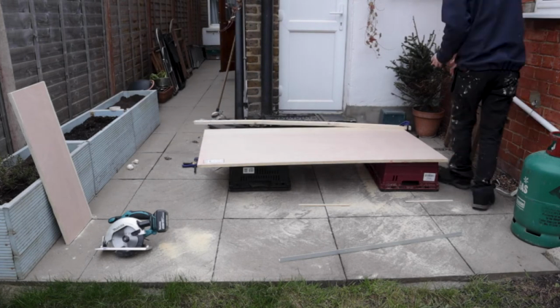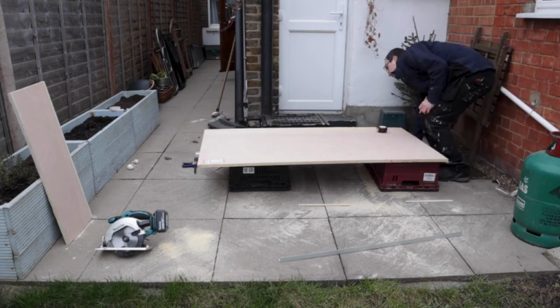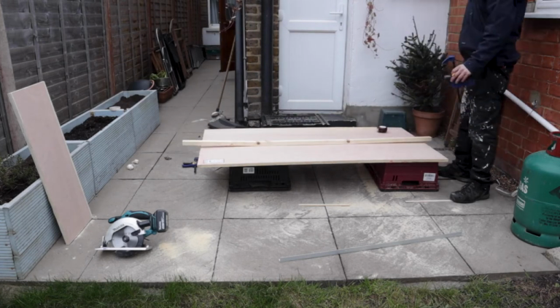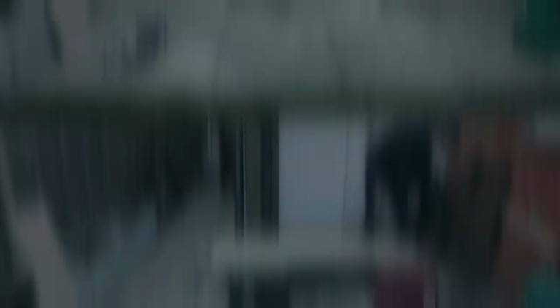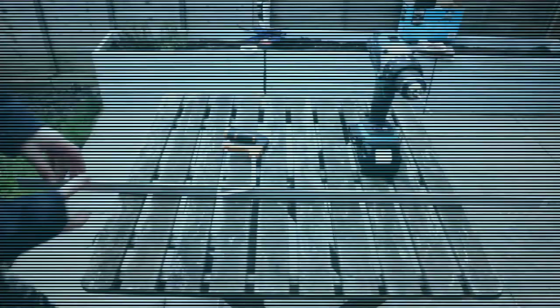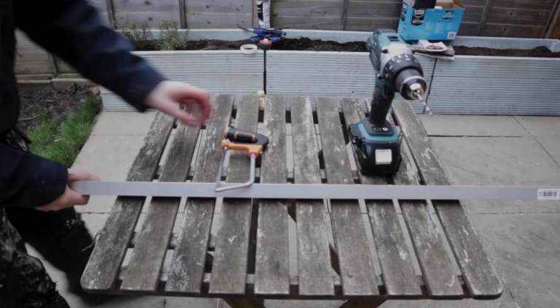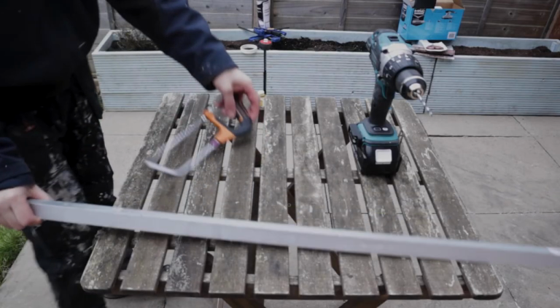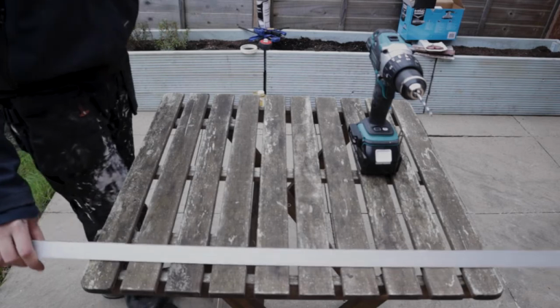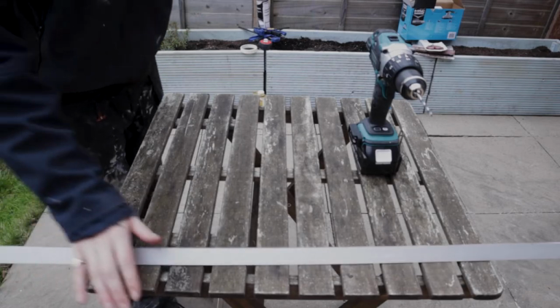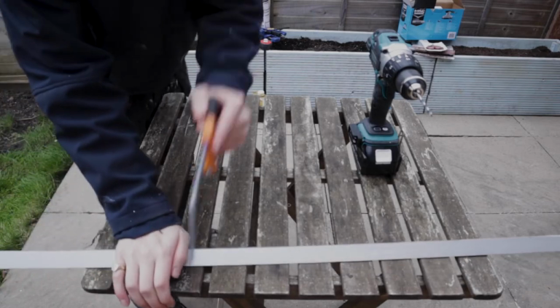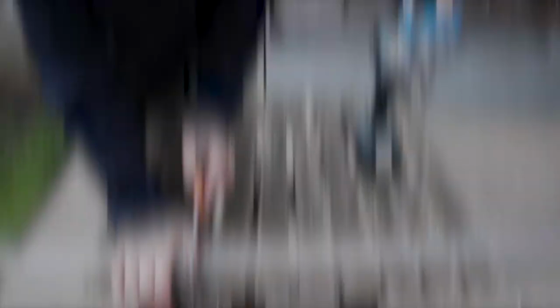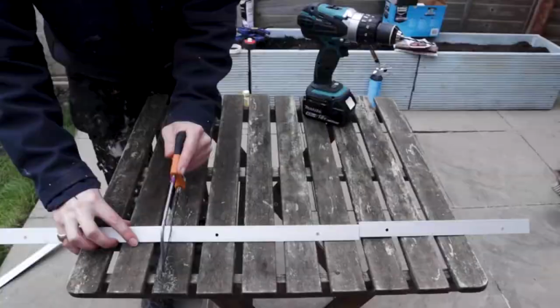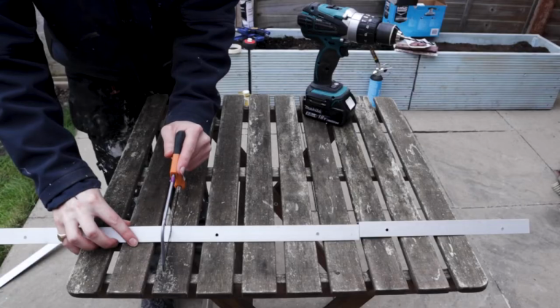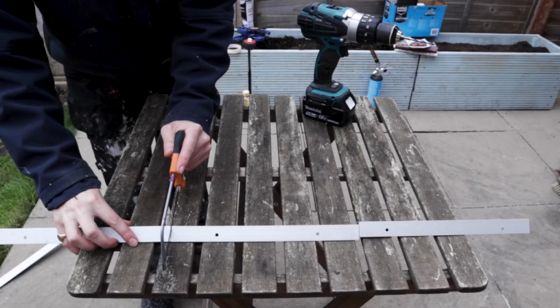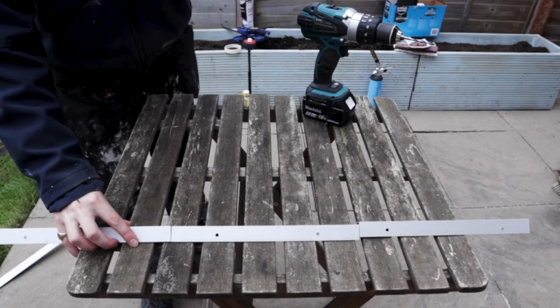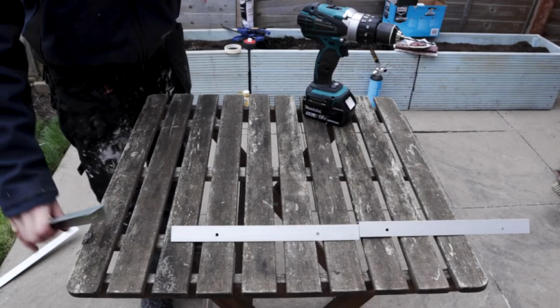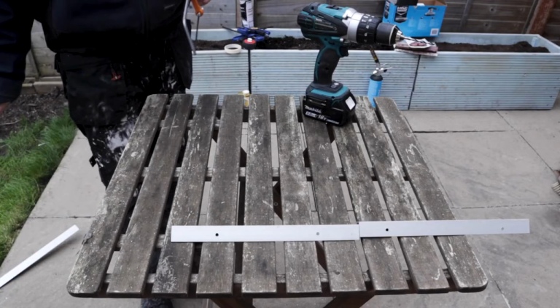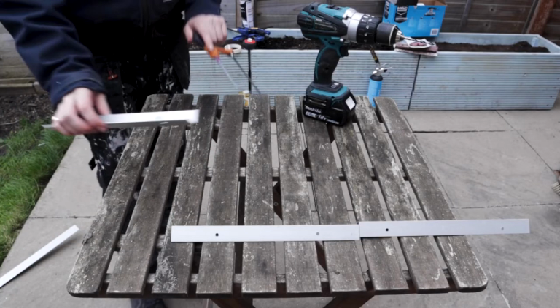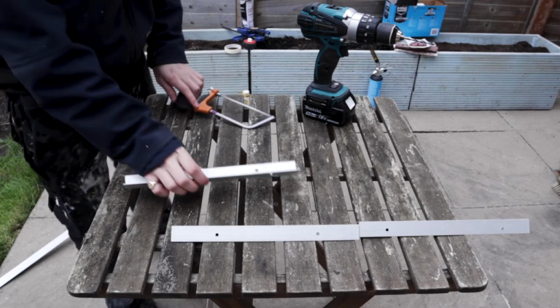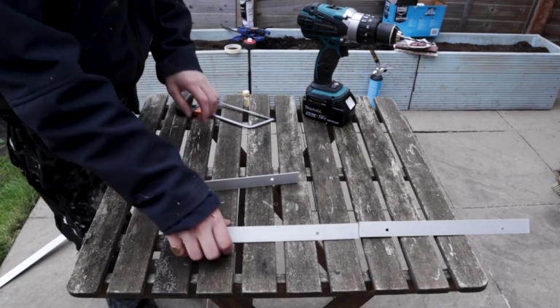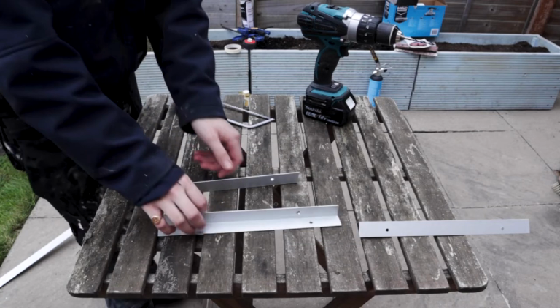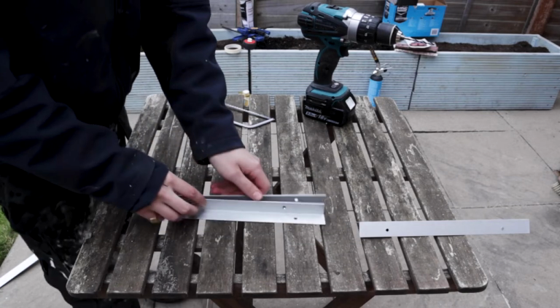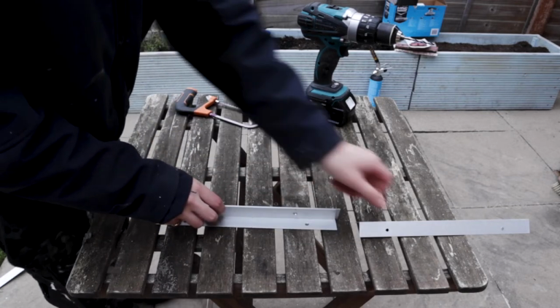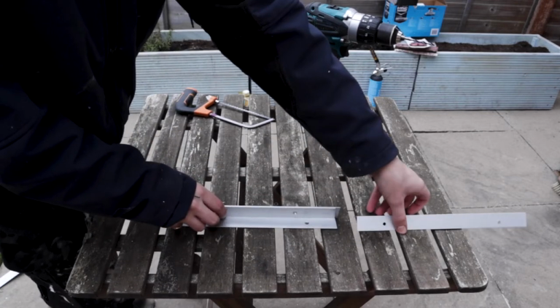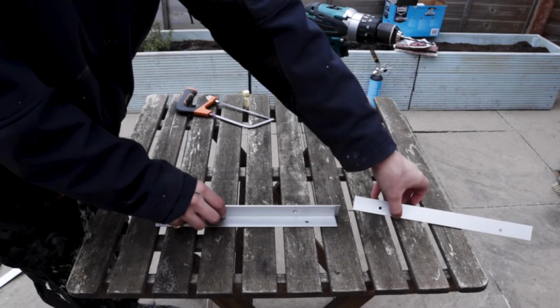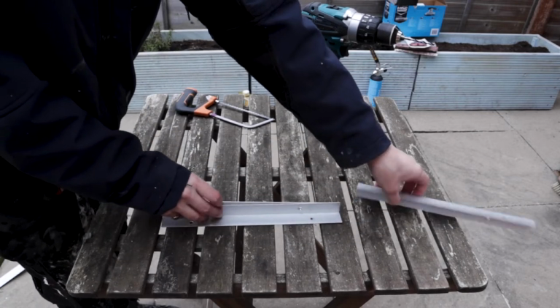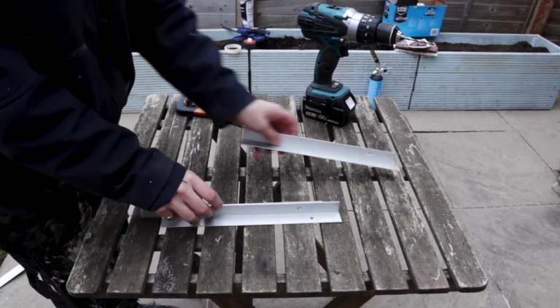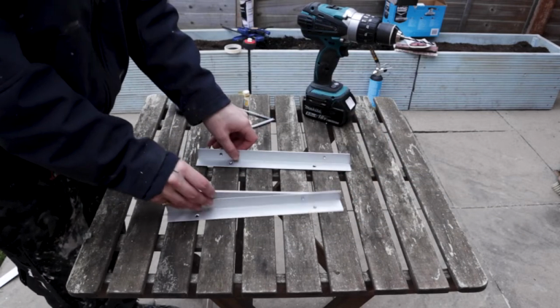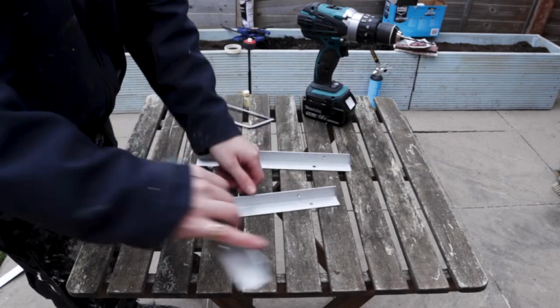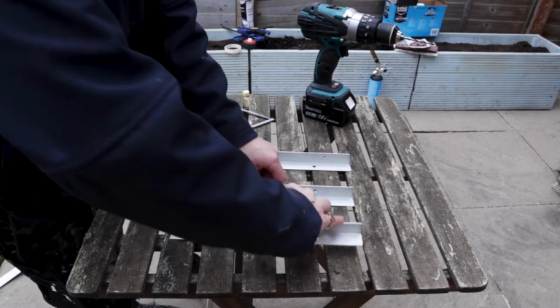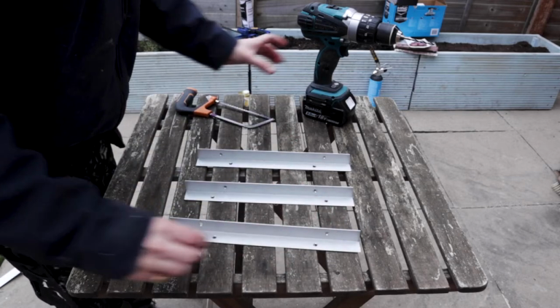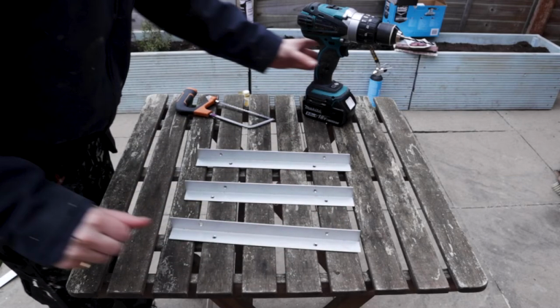Angled aluminium, magically cut into three bits, and pre-drilled holes. Who knew that camera work could be so magic, or that you could just forget to film.